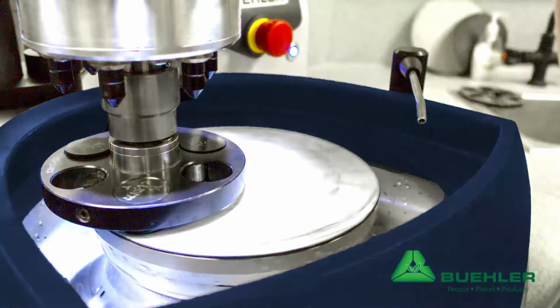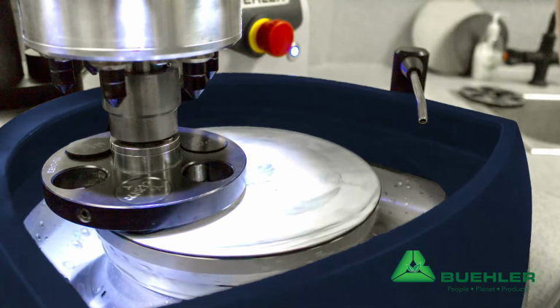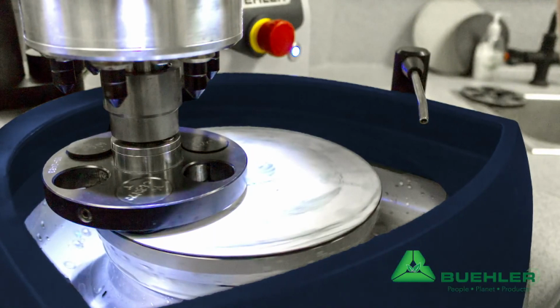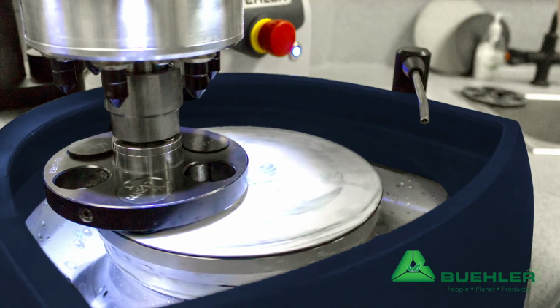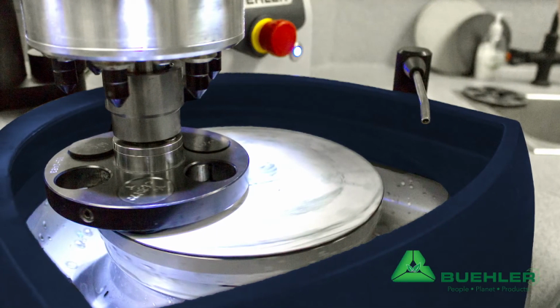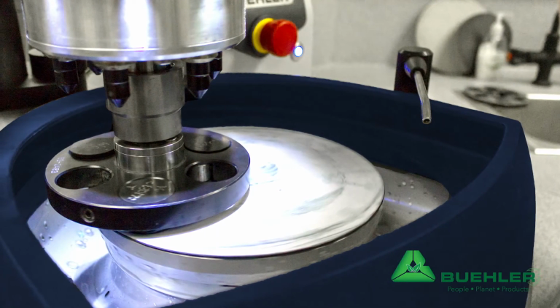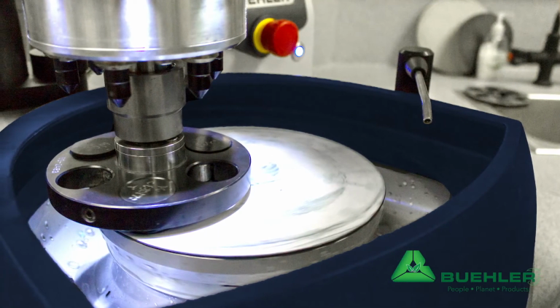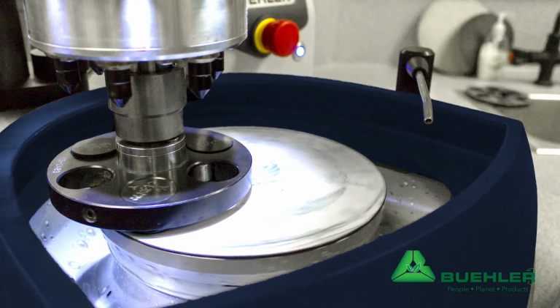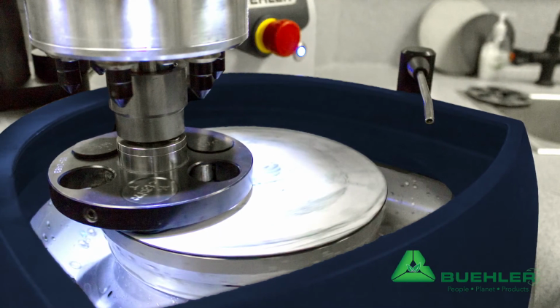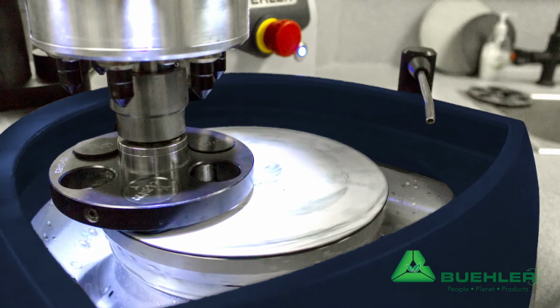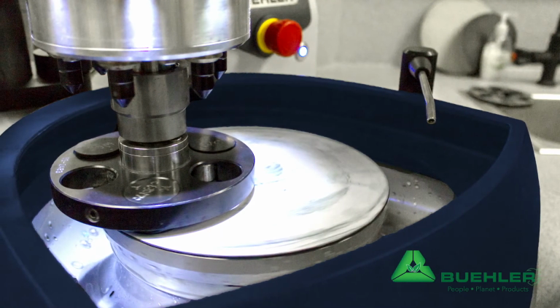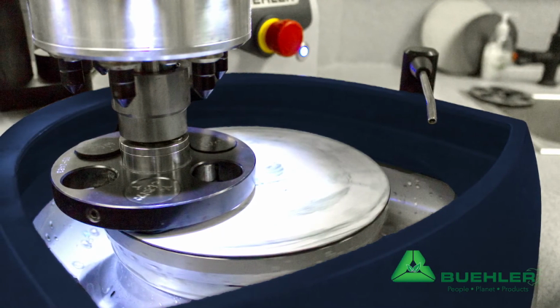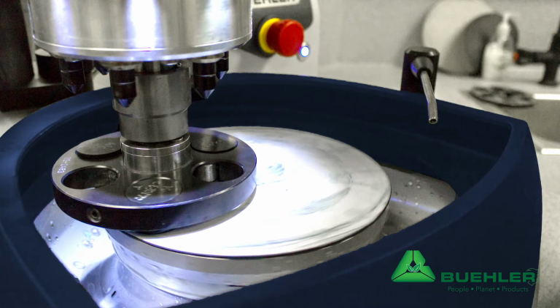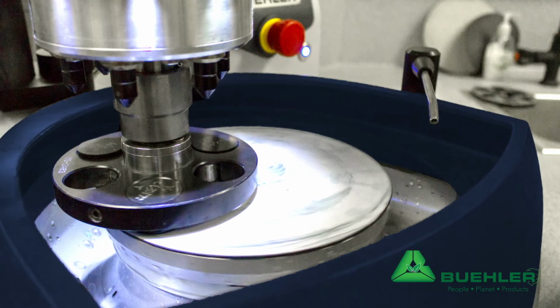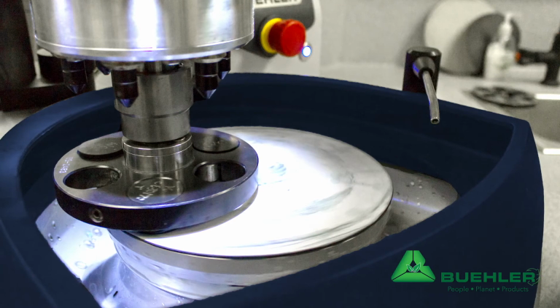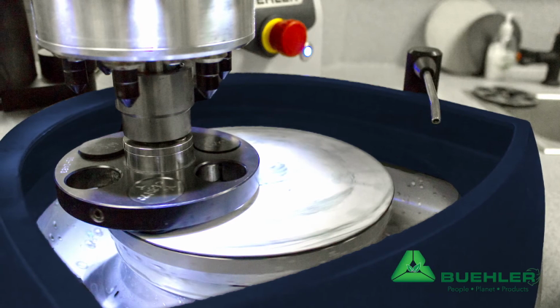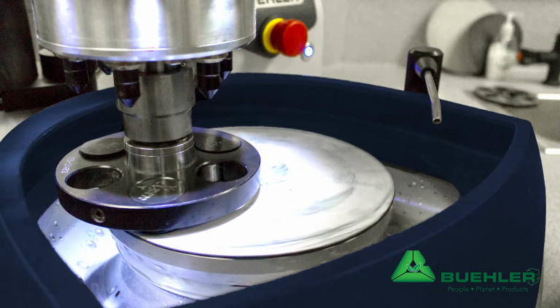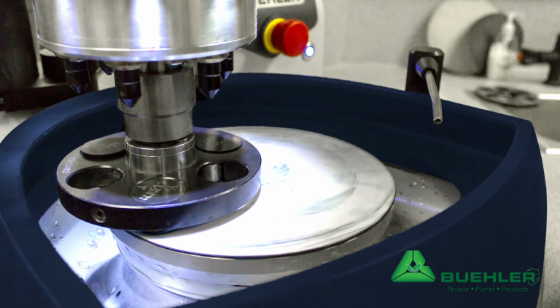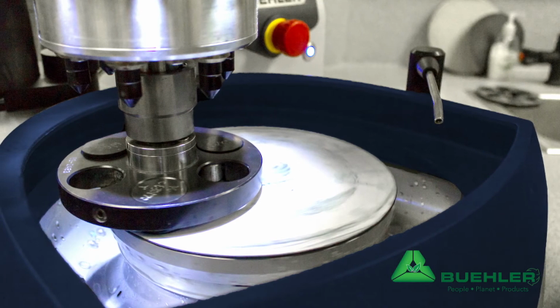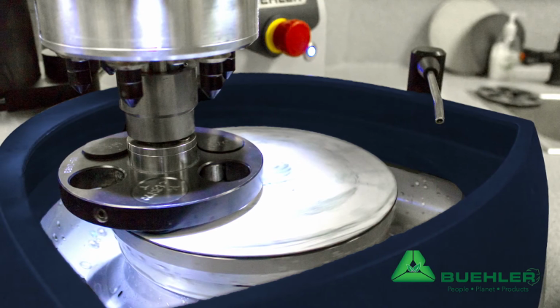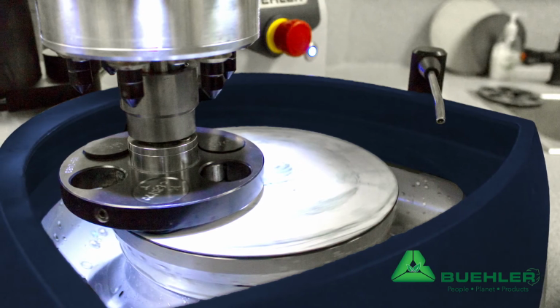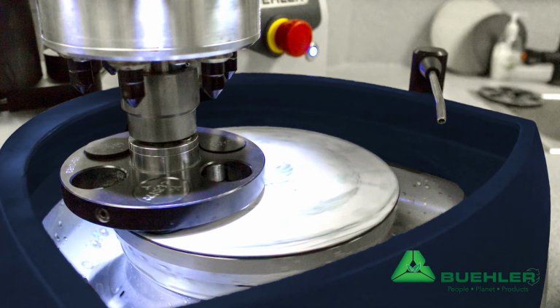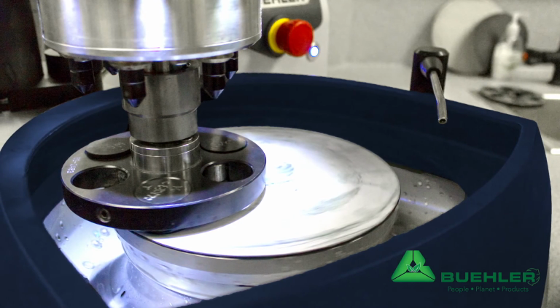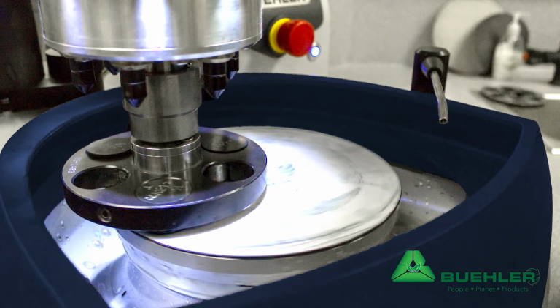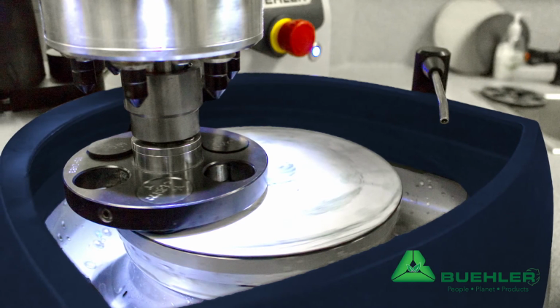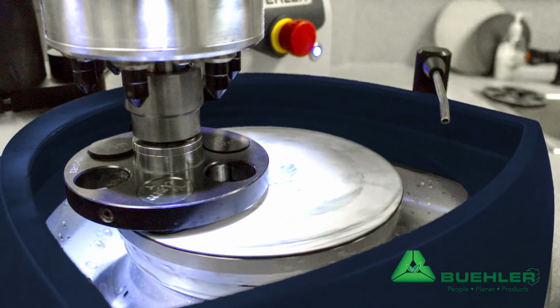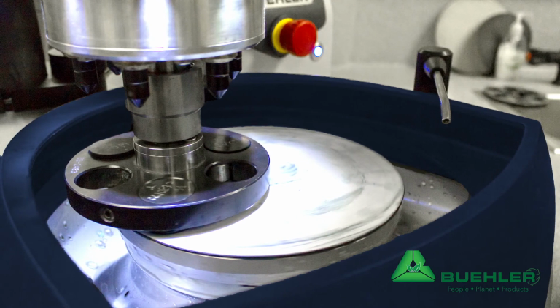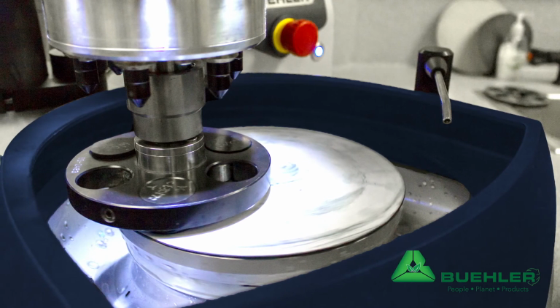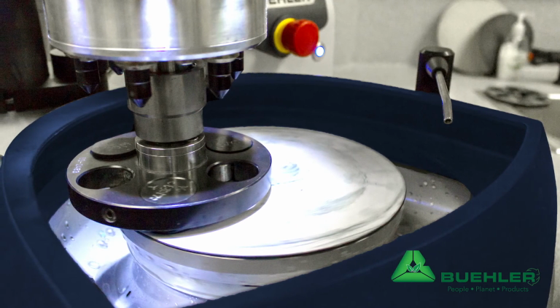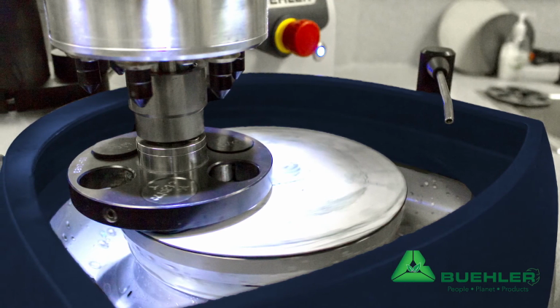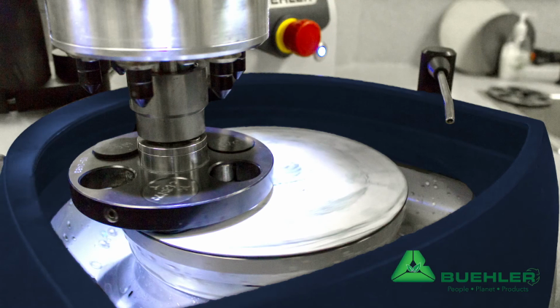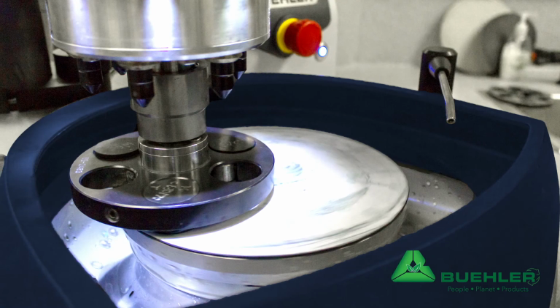In addition, you can prepare your samples faster. Properly used, you can expect to need half as much MetaDi Supreme or Ultra diamond compared with inferior abrasives.